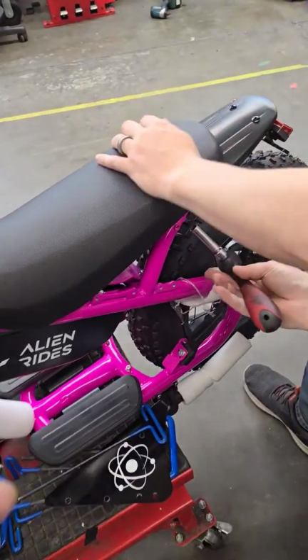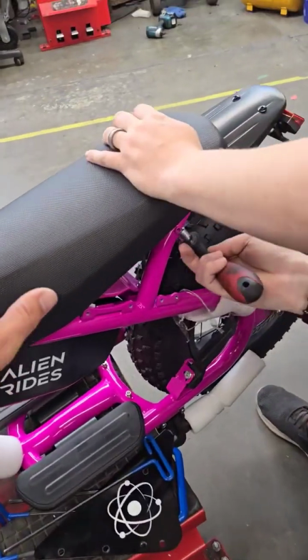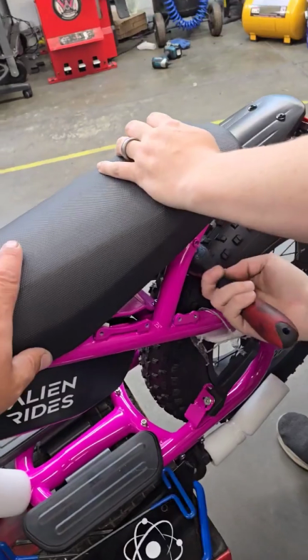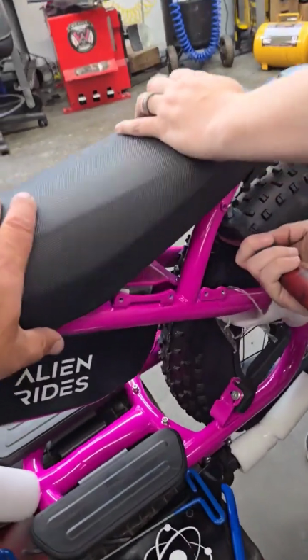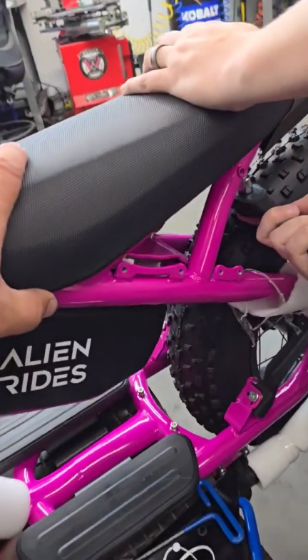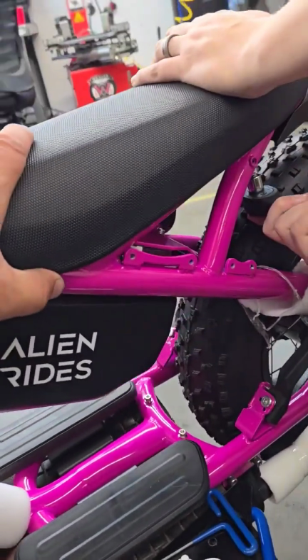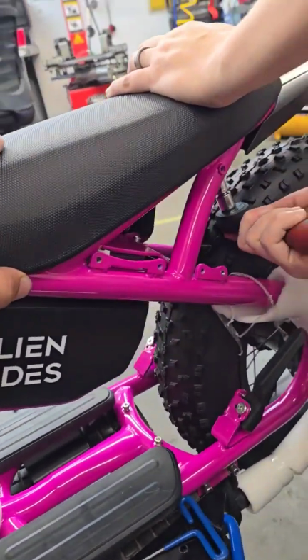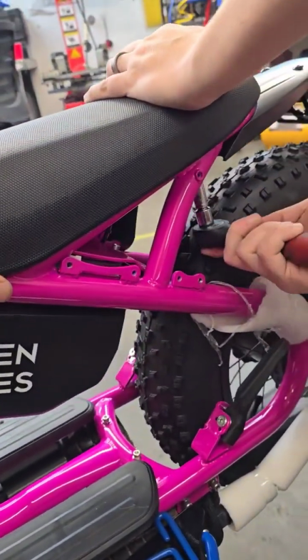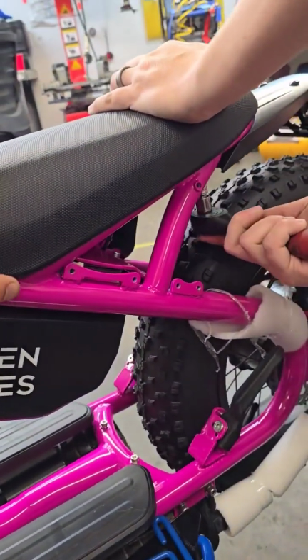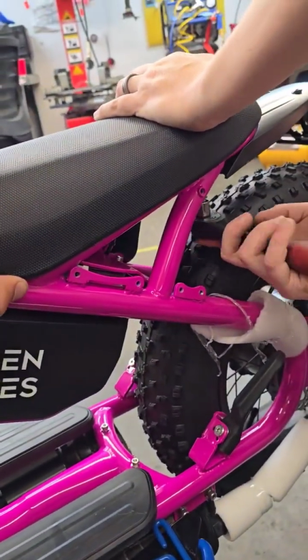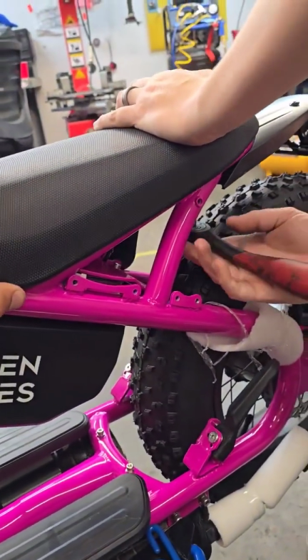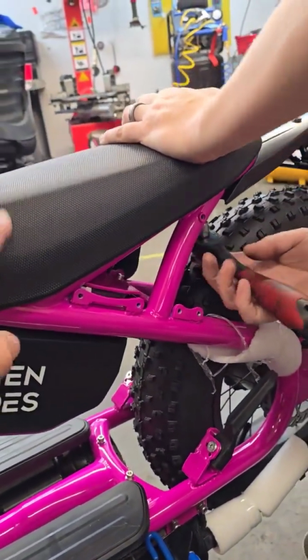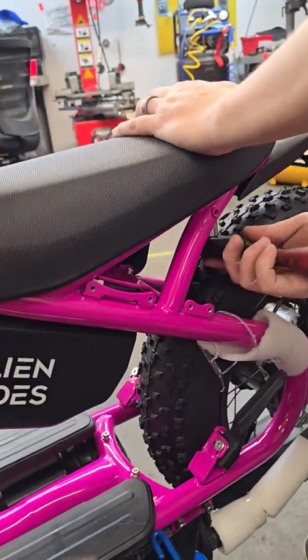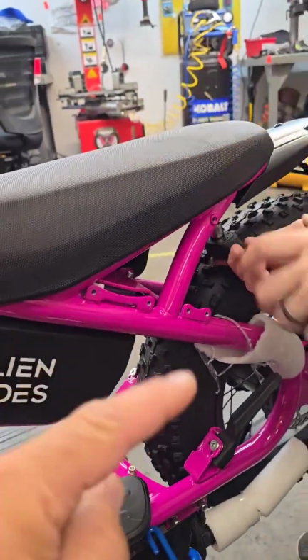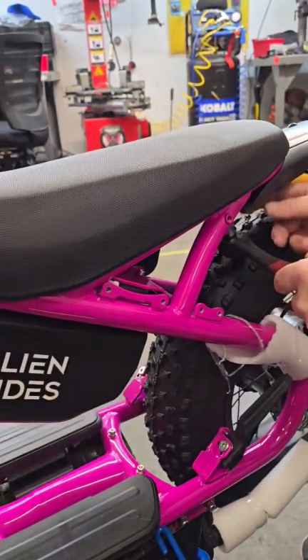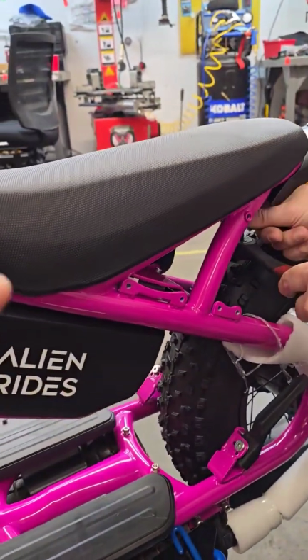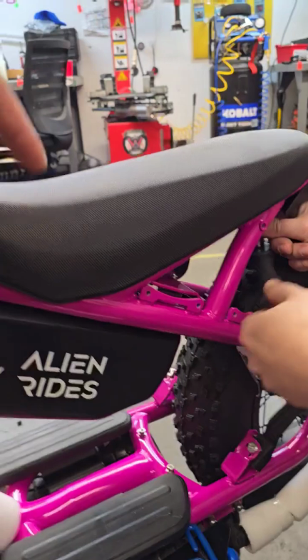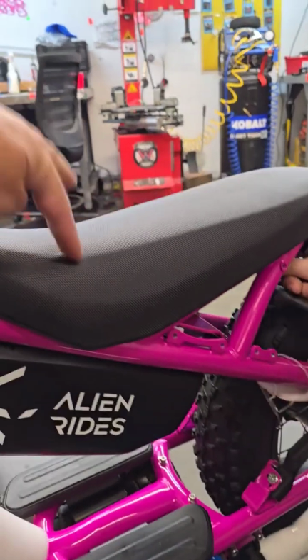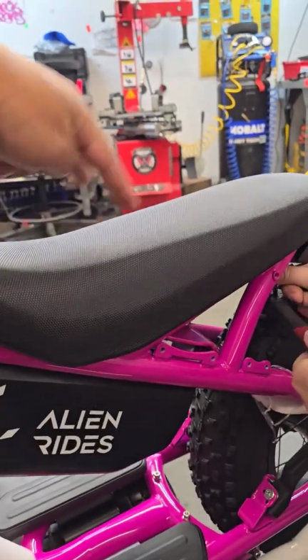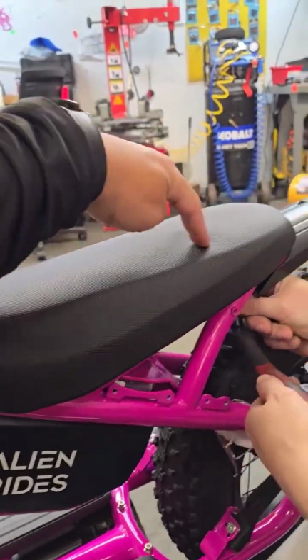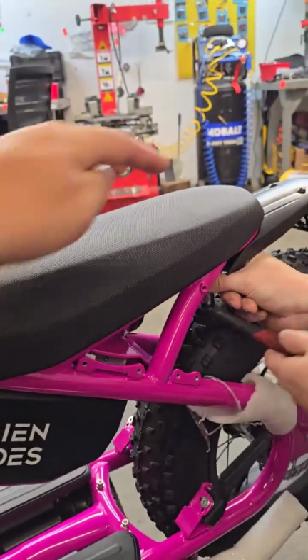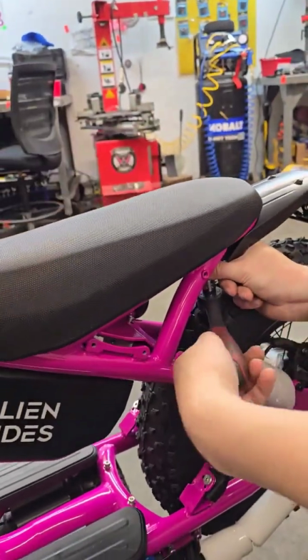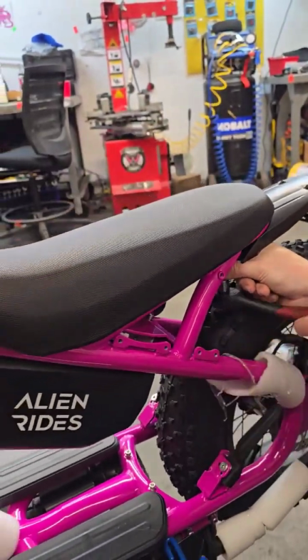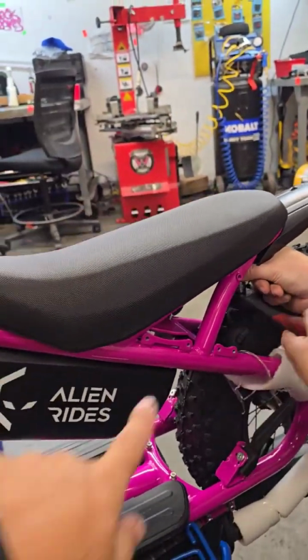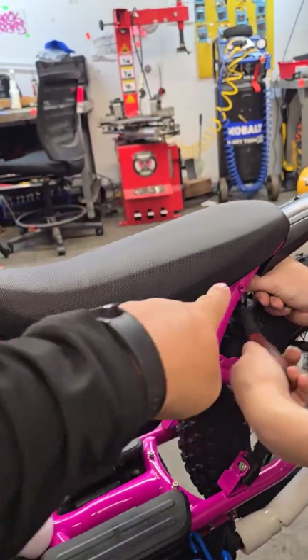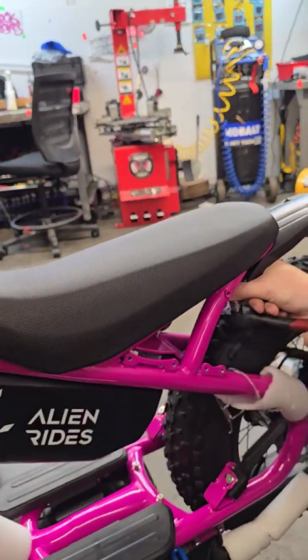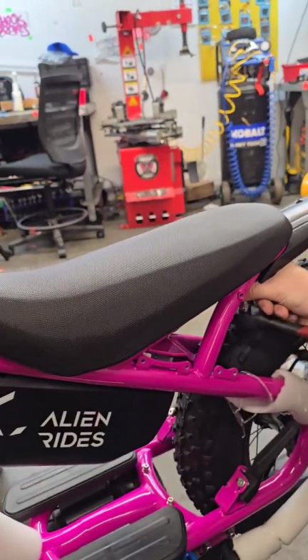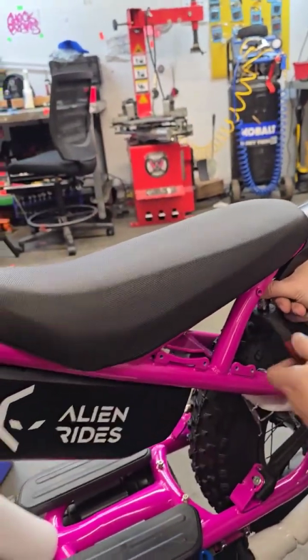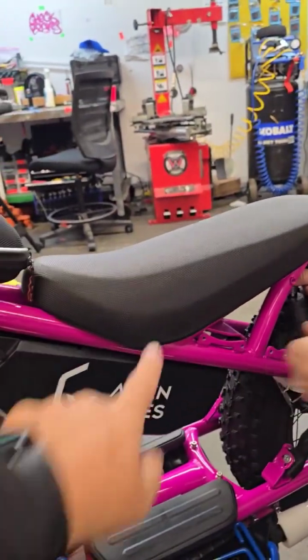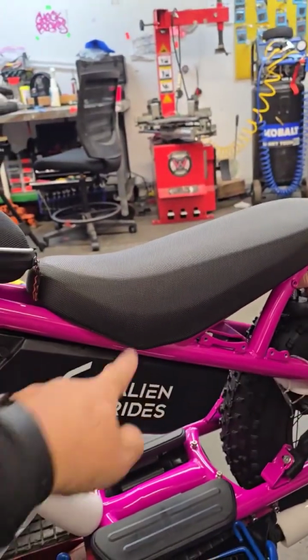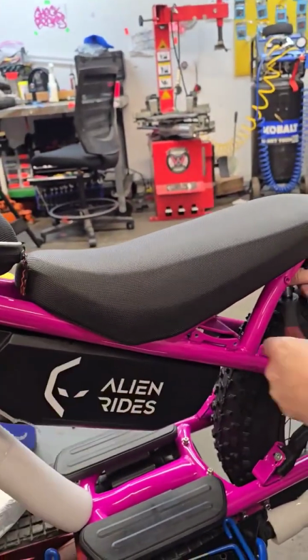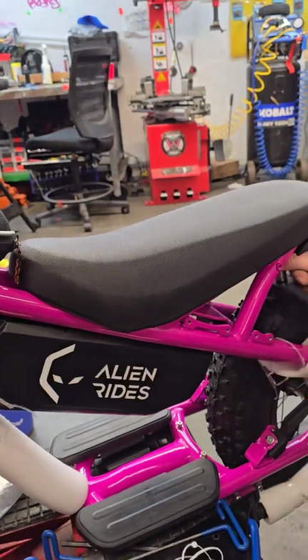This is a saran seat, so same bolt pattern, same studs coming off the bottom of the seat — there are four. The rear ones are pretty darn easy; the front ones are a little tricky.